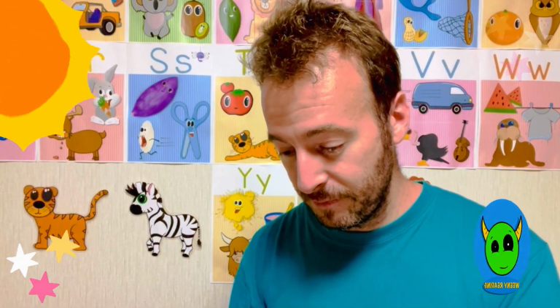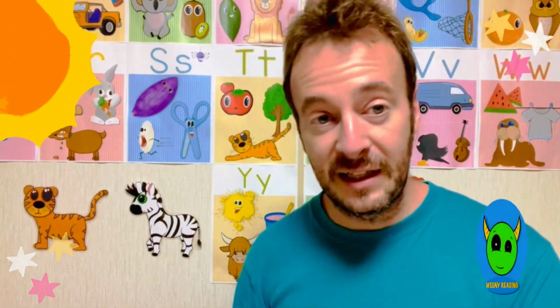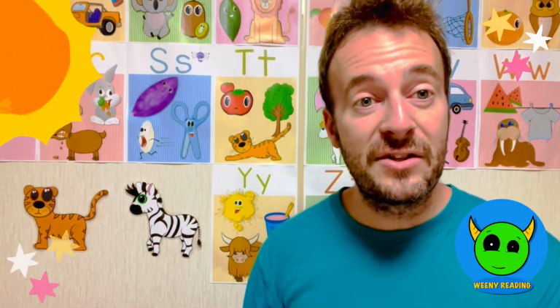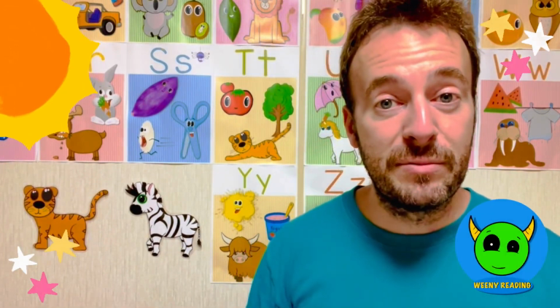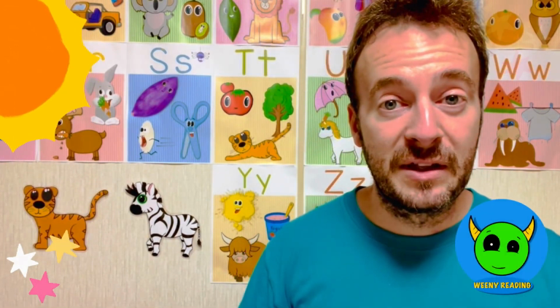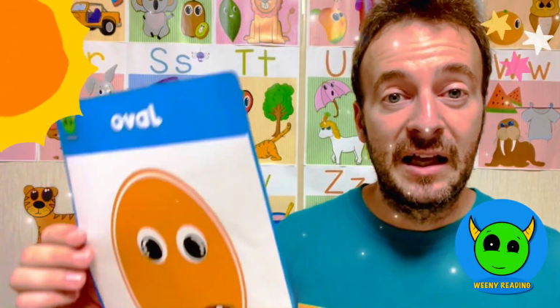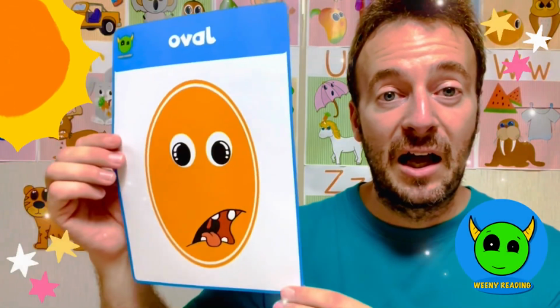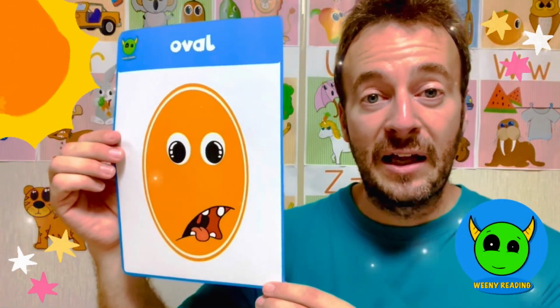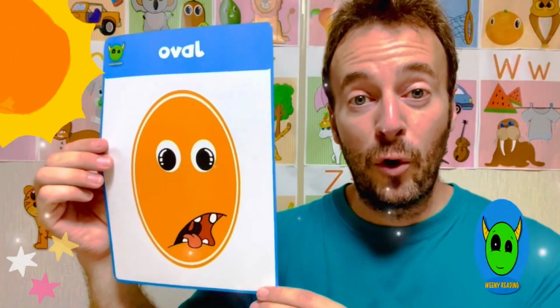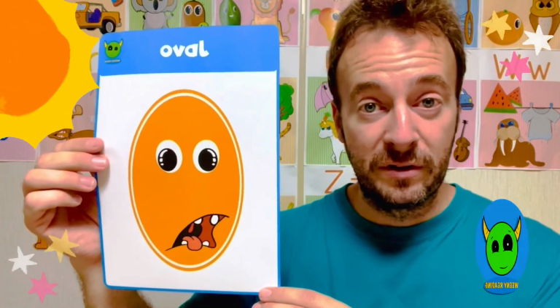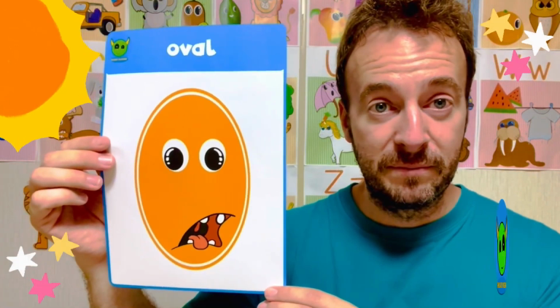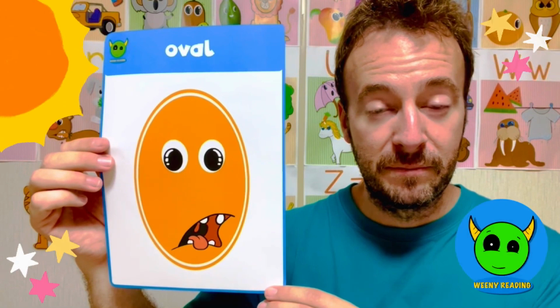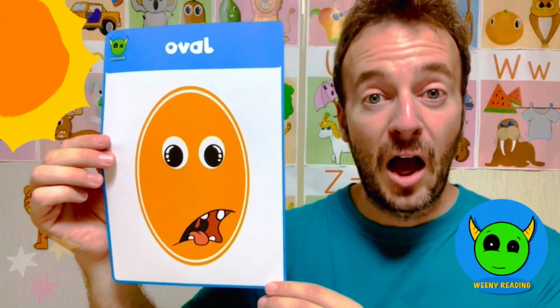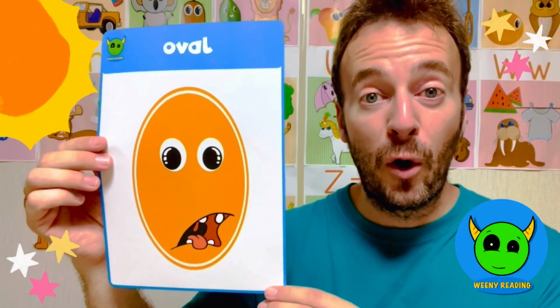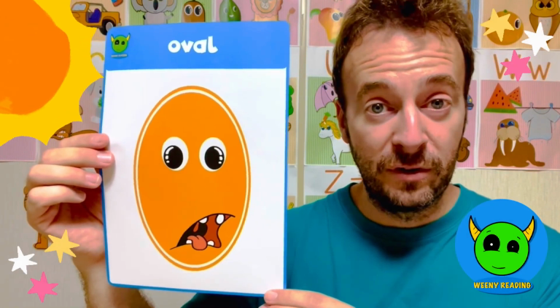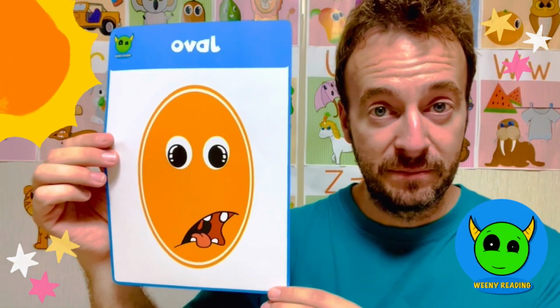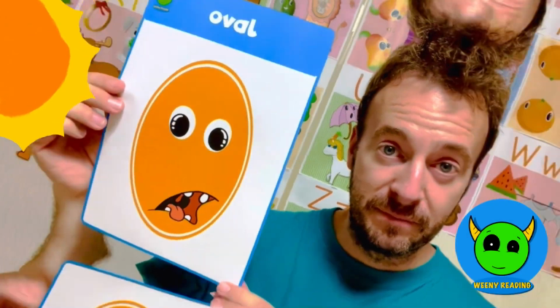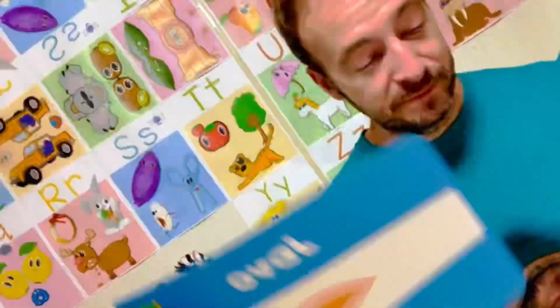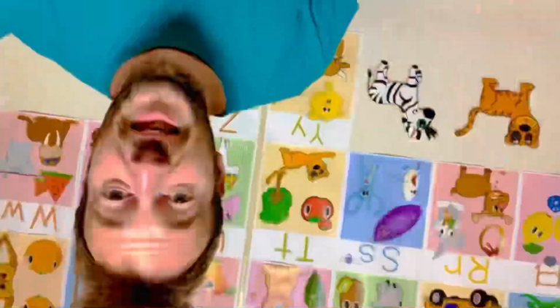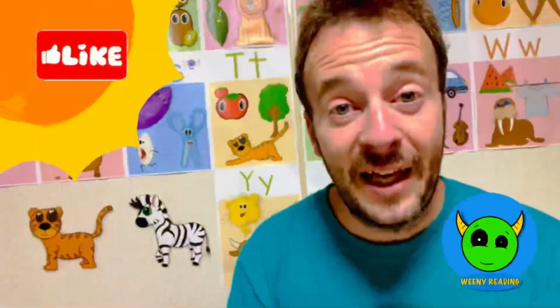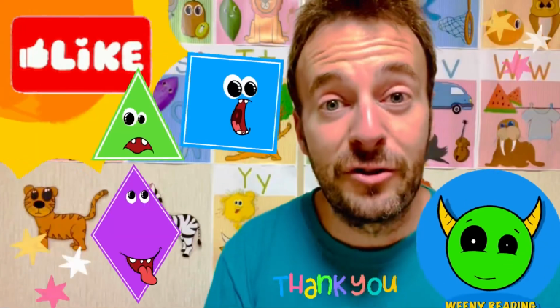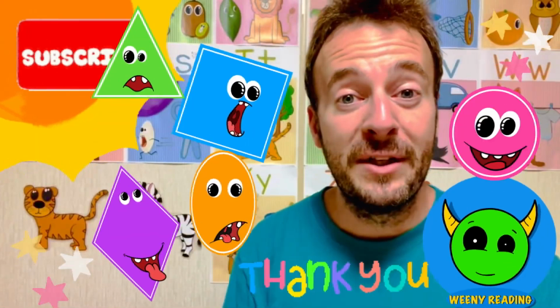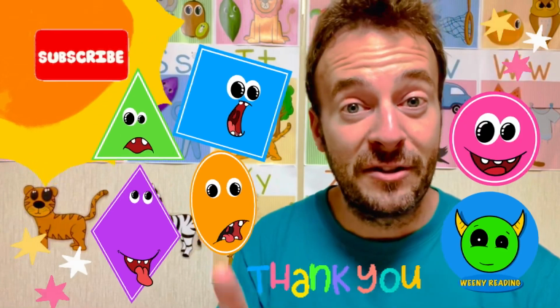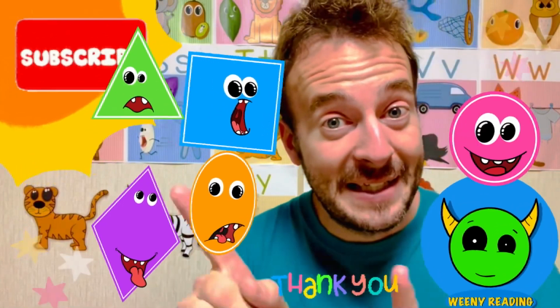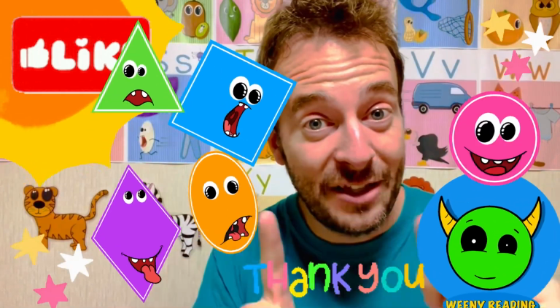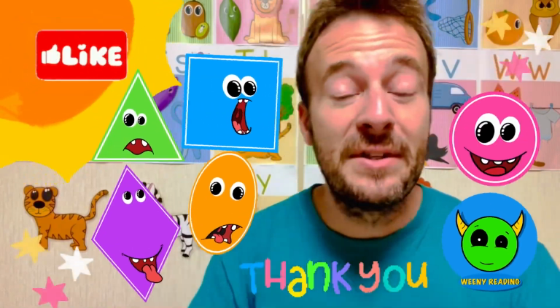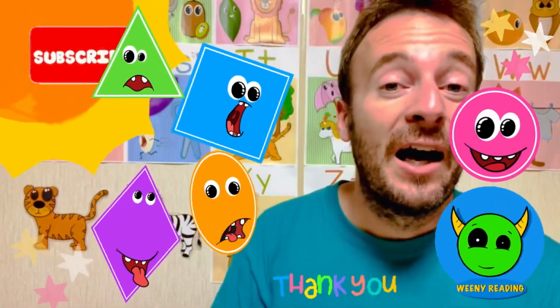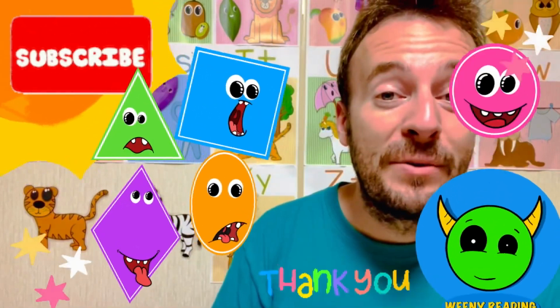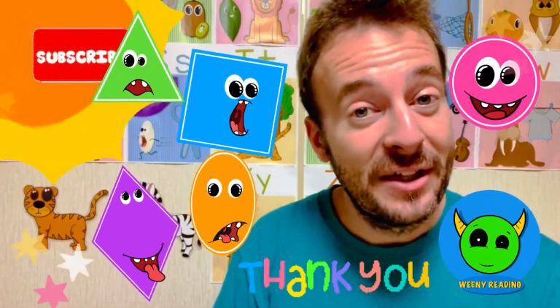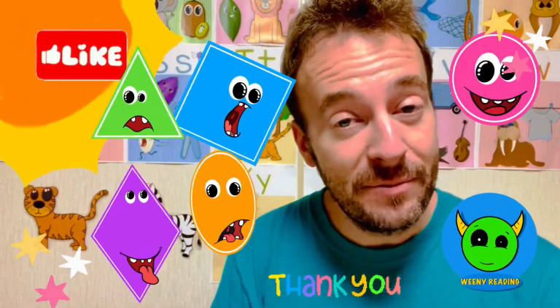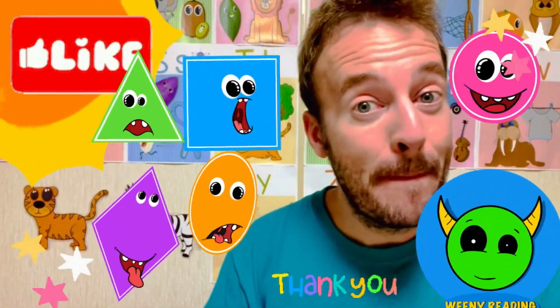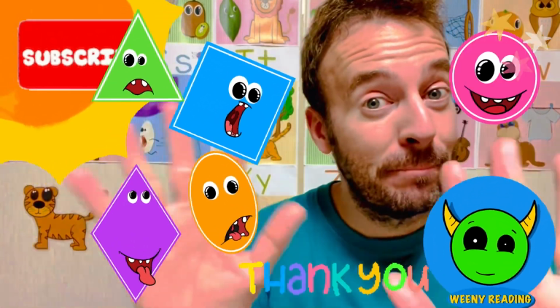And the last shape. An oval. Oval. Thank you for joining me to learn some of these silly shapes. I hope to see you again sometime. Bye!